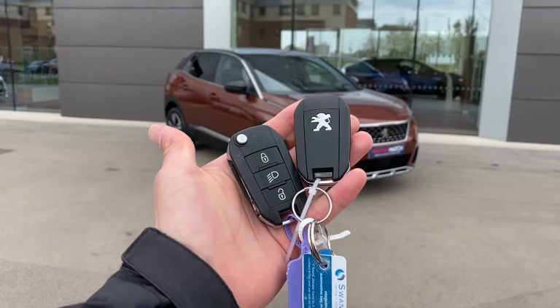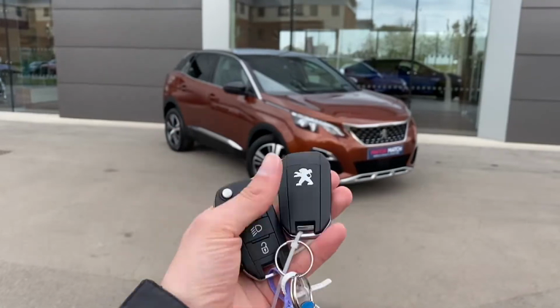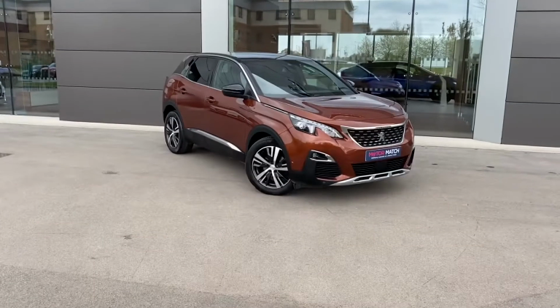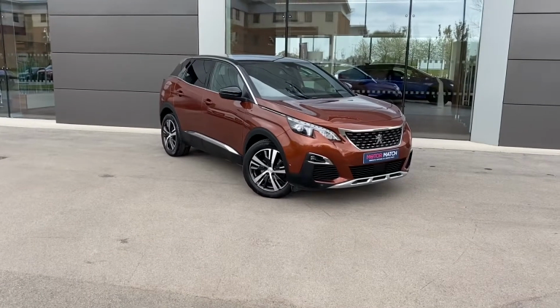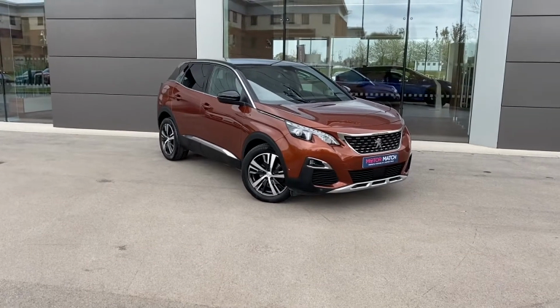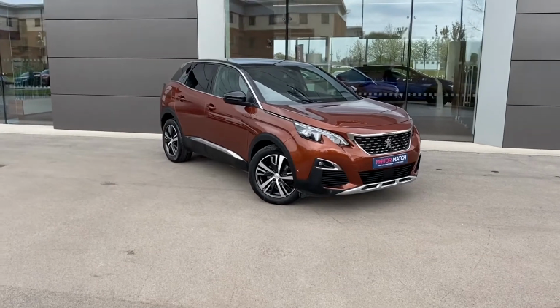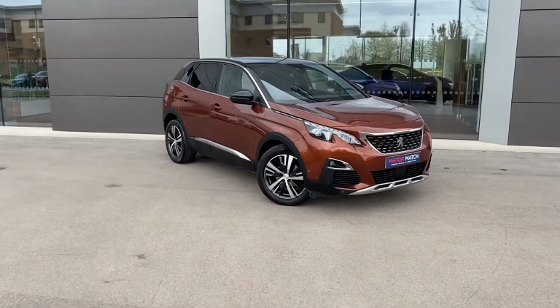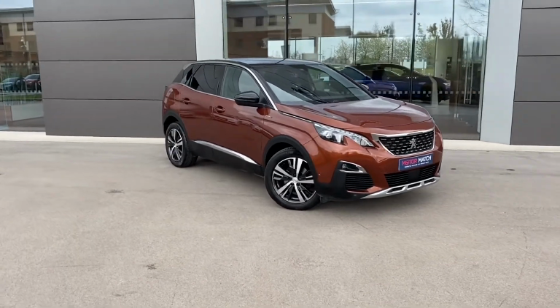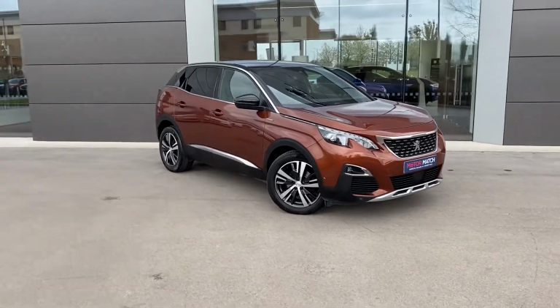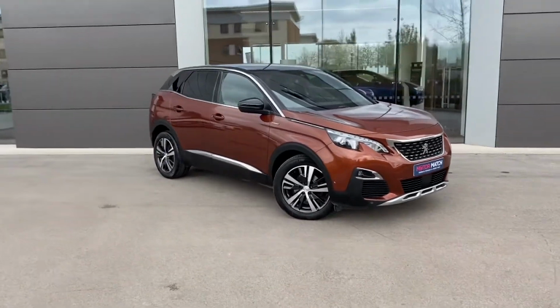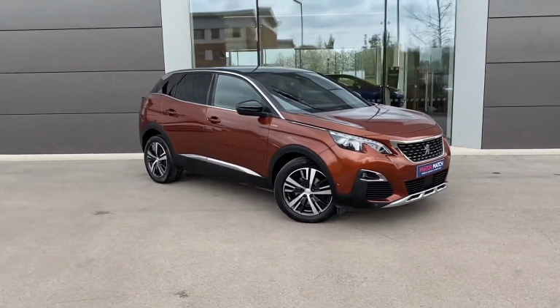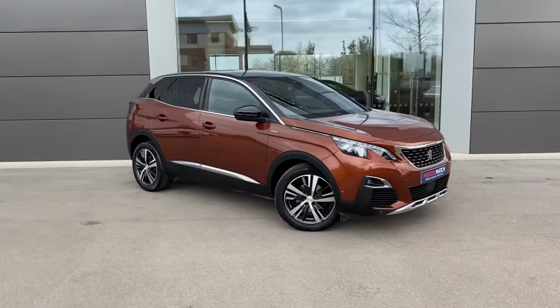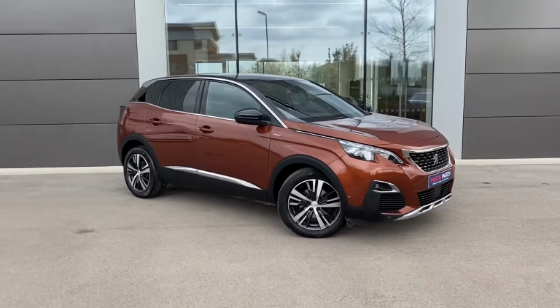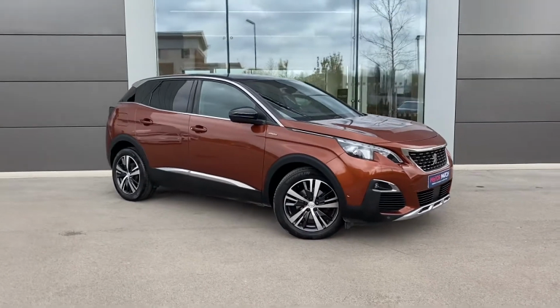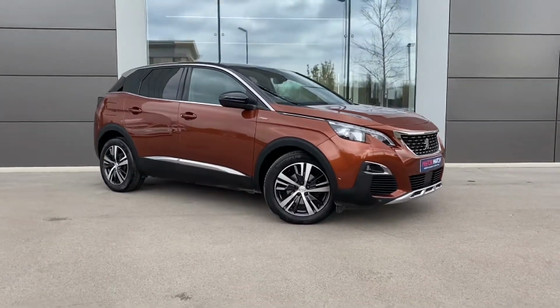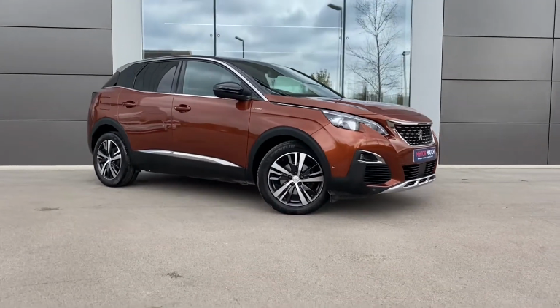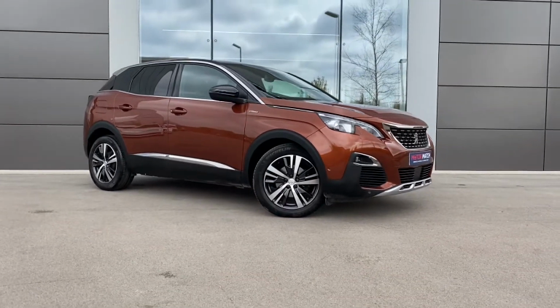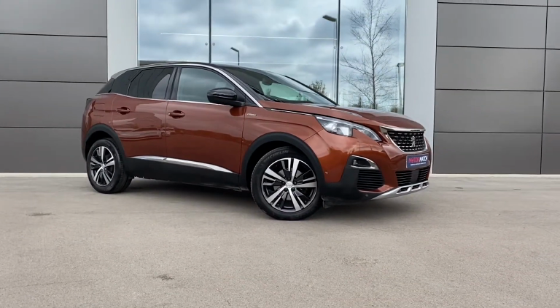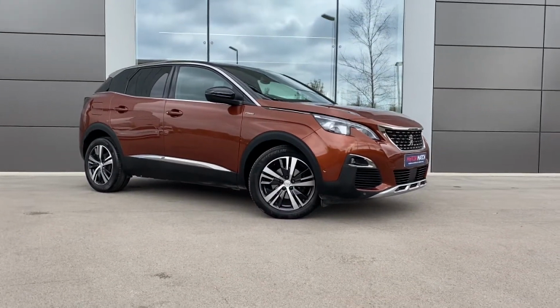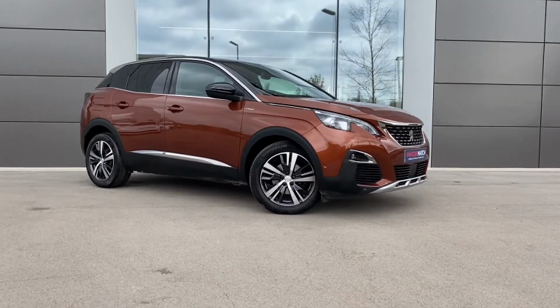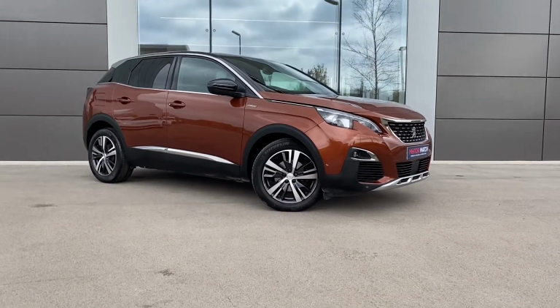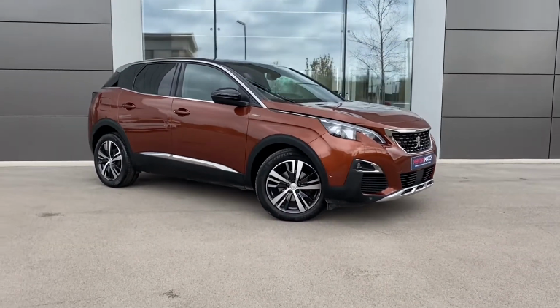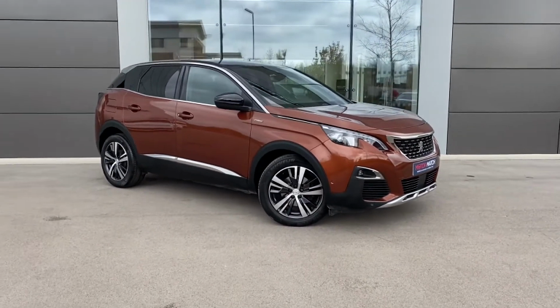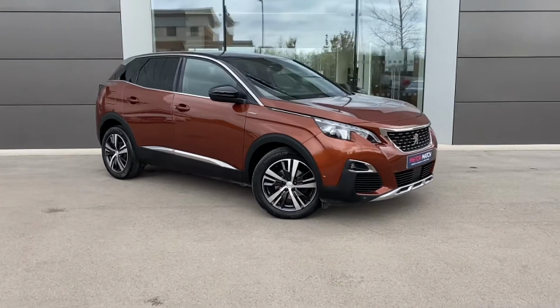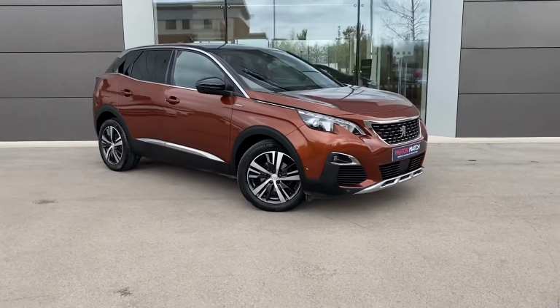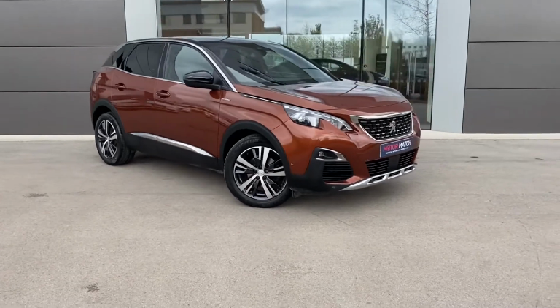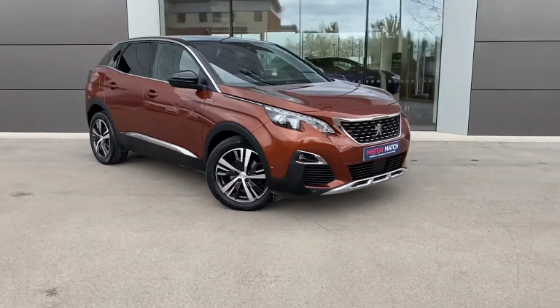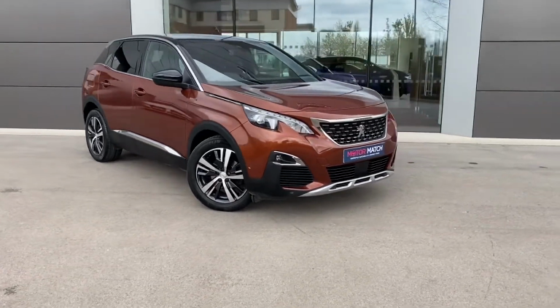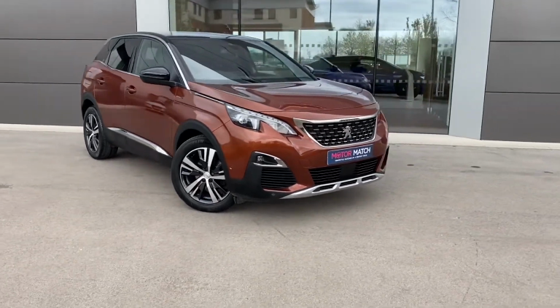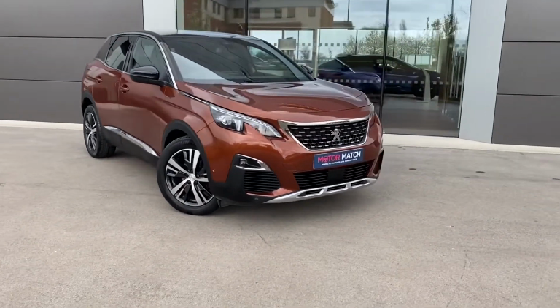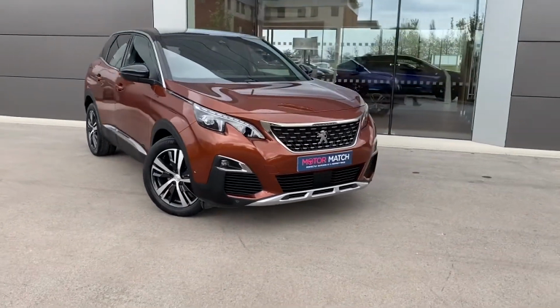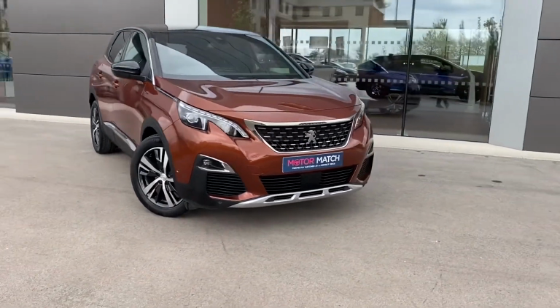Hi, my name is Sam and today I will be walking you around this truly amazing Peugeot 3008. It's a 1.6 THP GT Line, finished in the head-turning sunset copper metallic paint, and as you can see, it looks absolutely stunning.